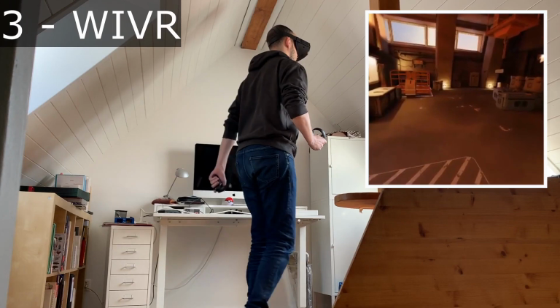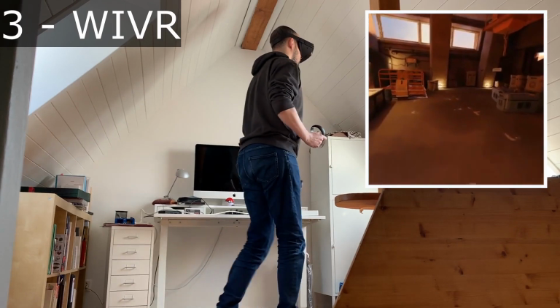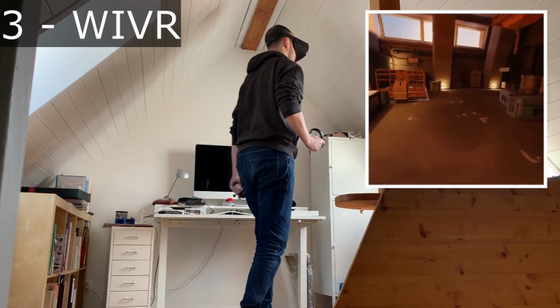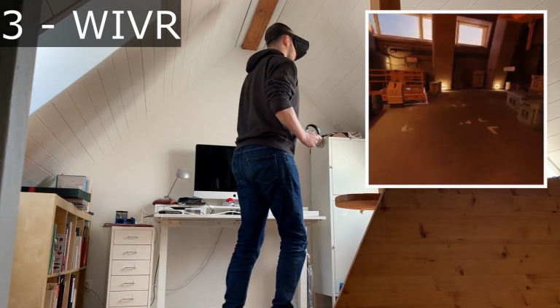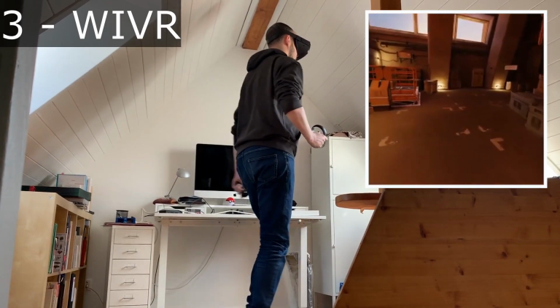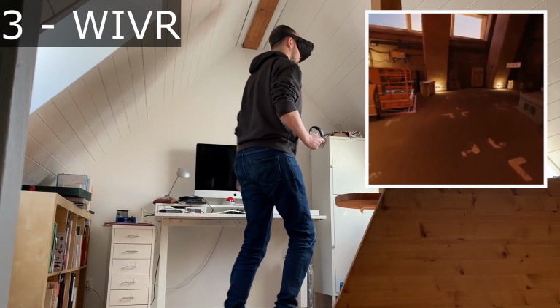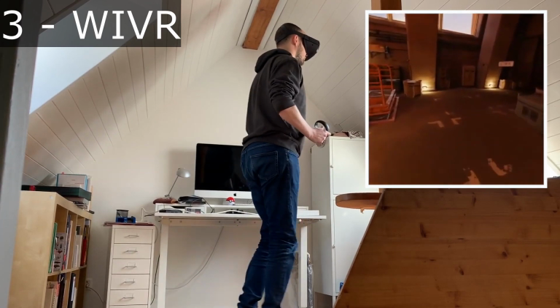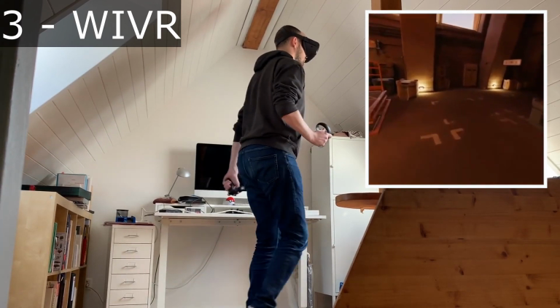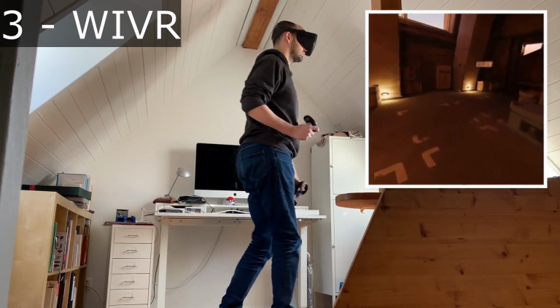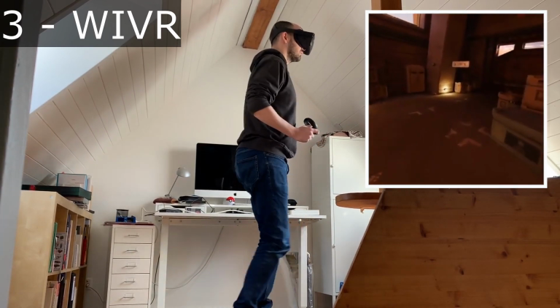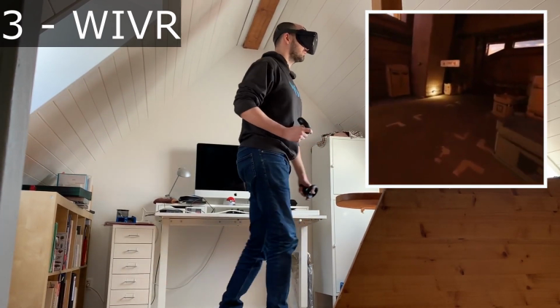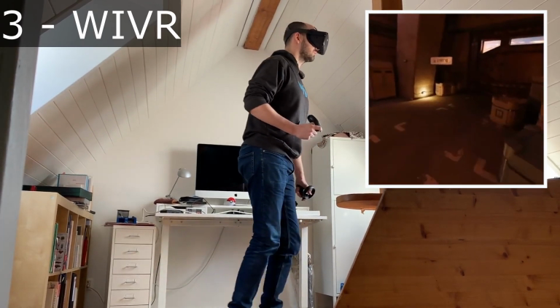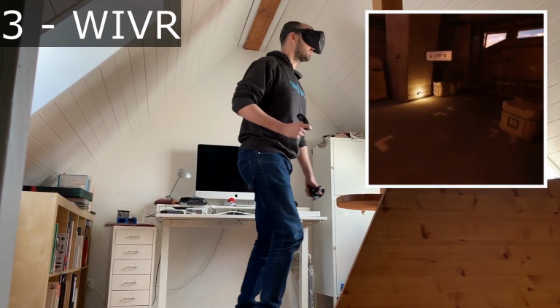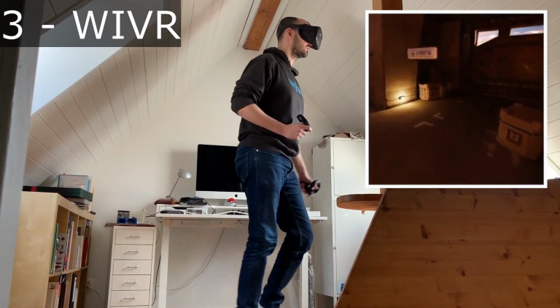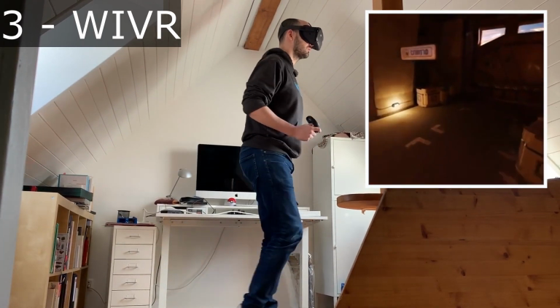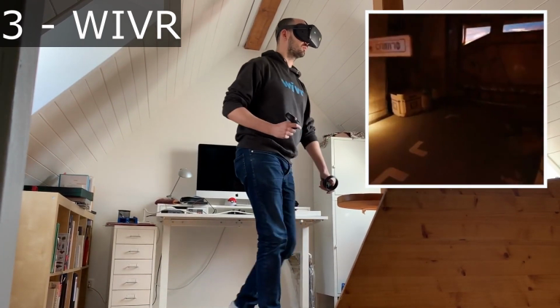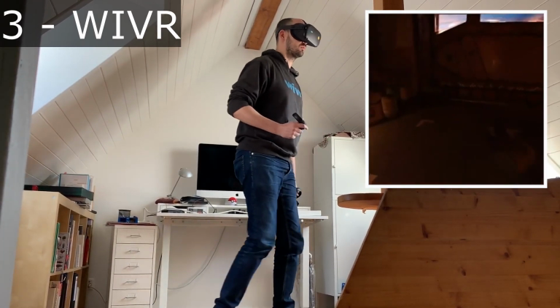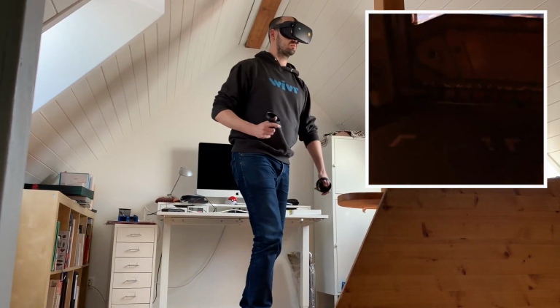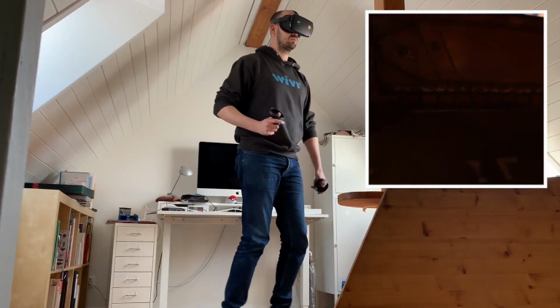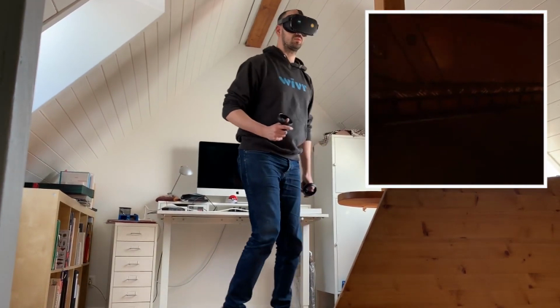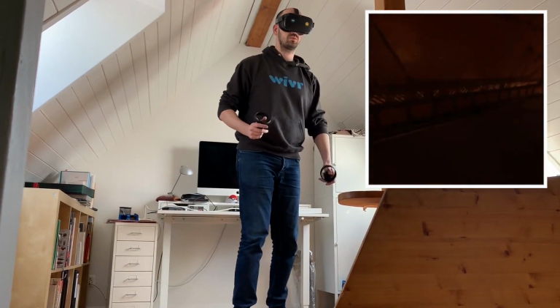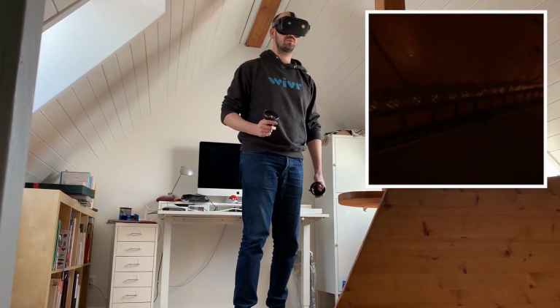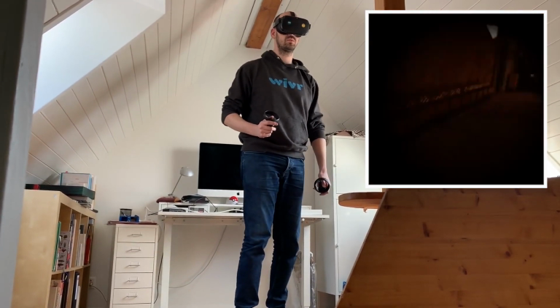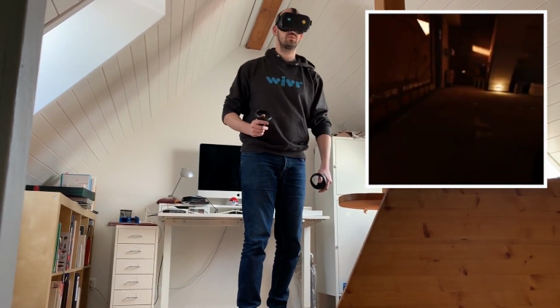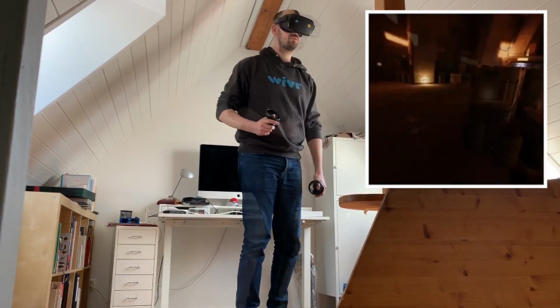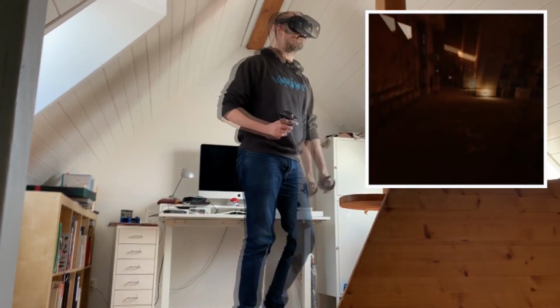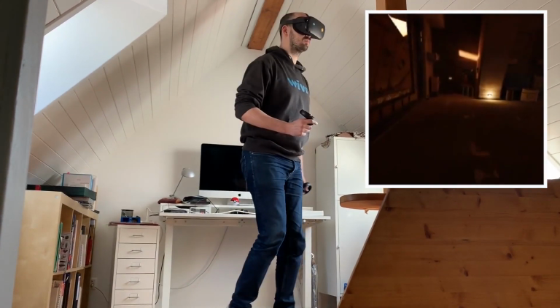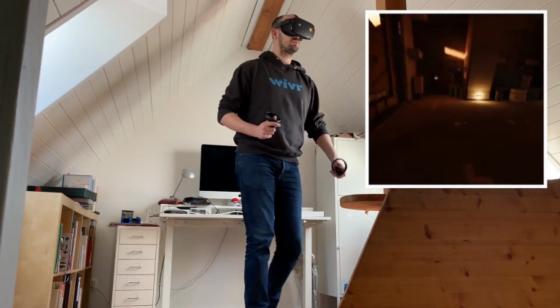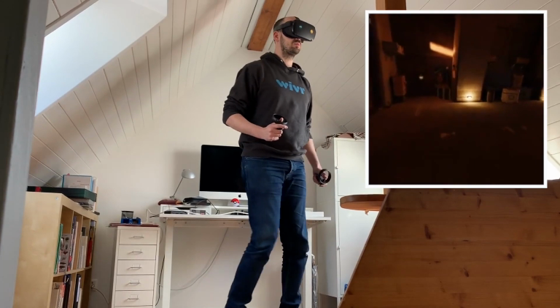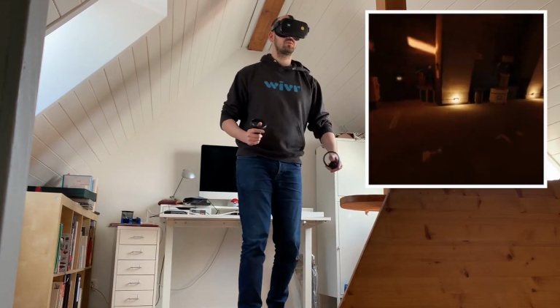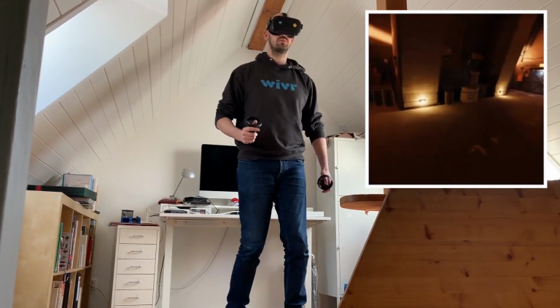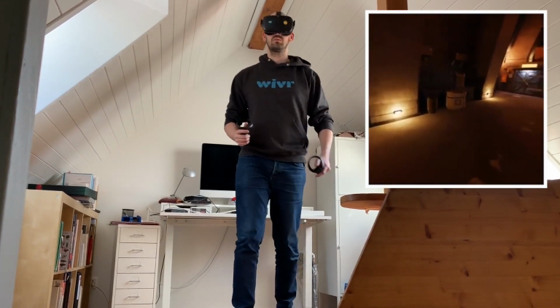Another solution that we don't know much about is from WeVR. The inventor here is not showing the actual device, presumably because he's trying to patent it, so it's not clear what the device looks like or how it works.